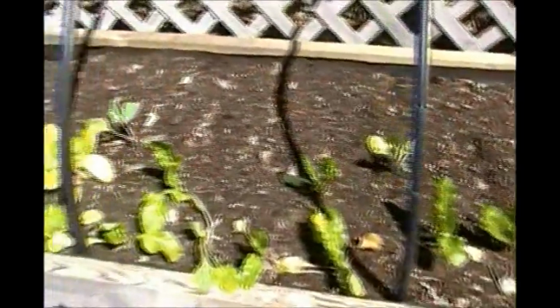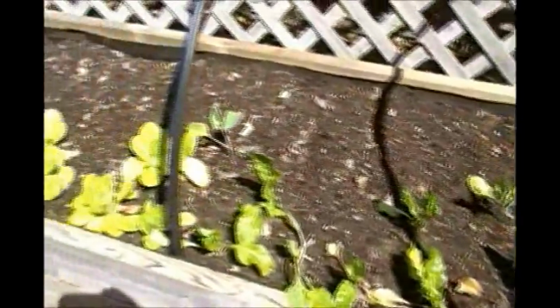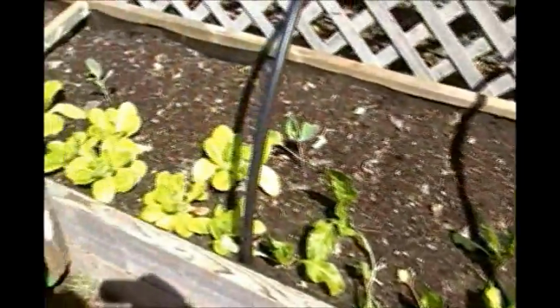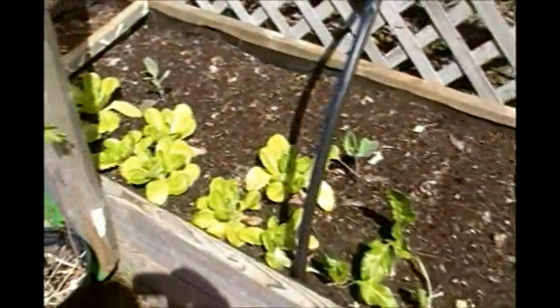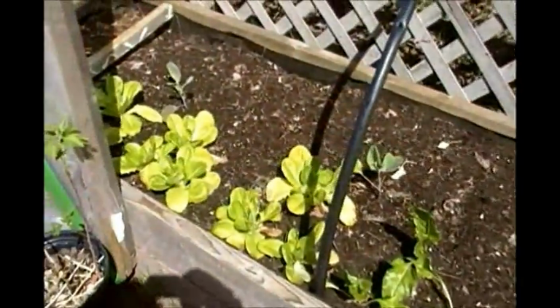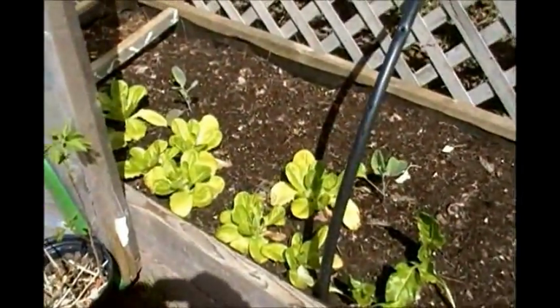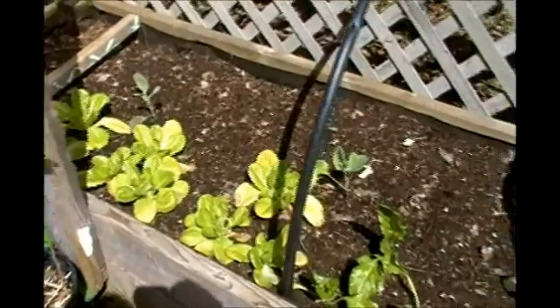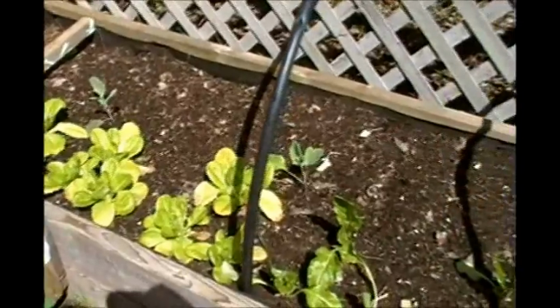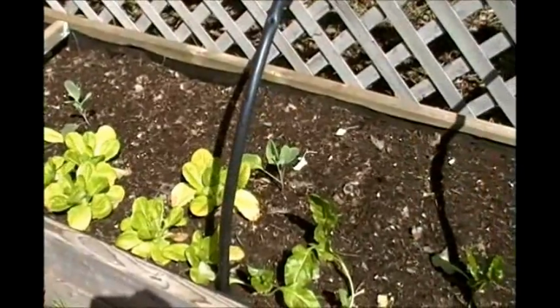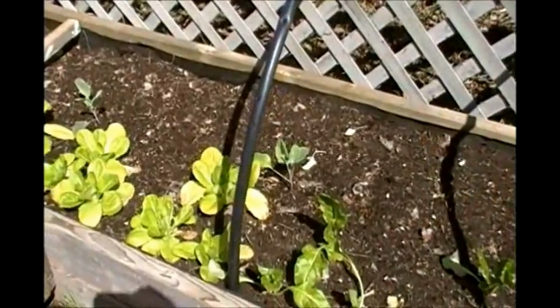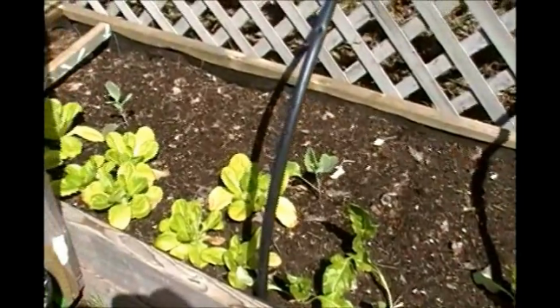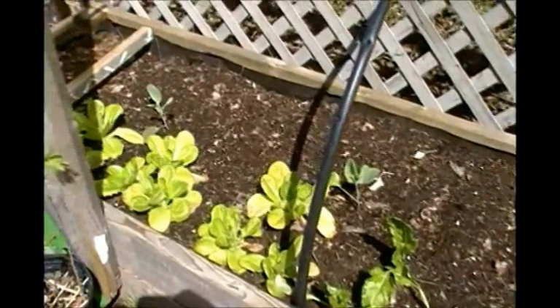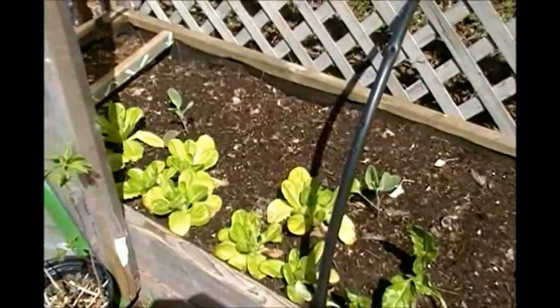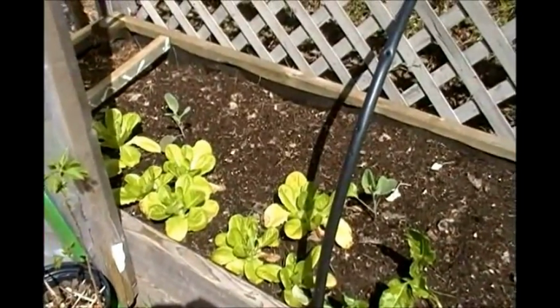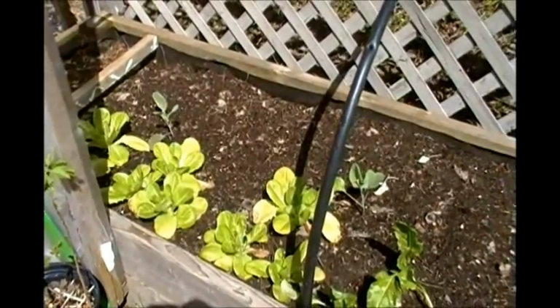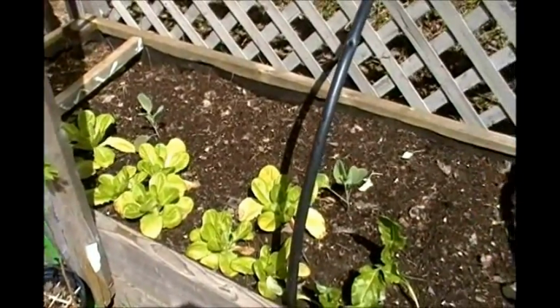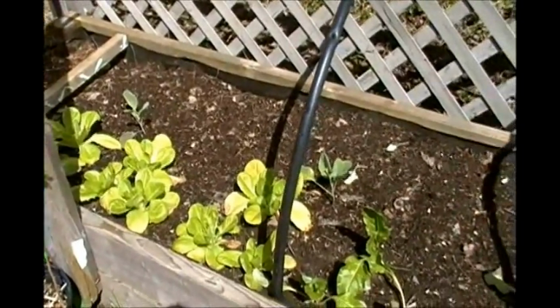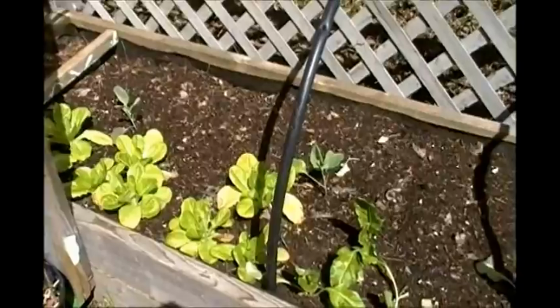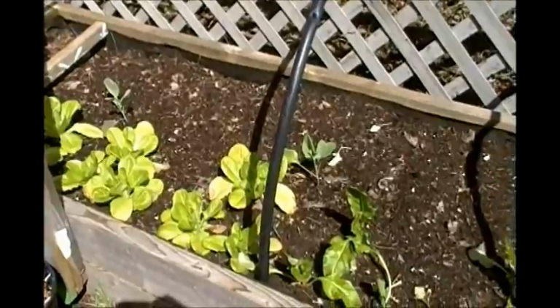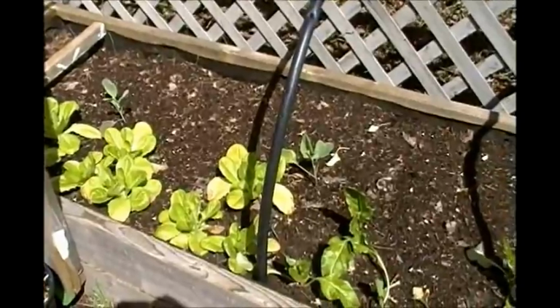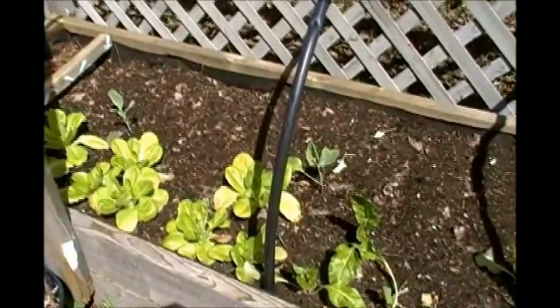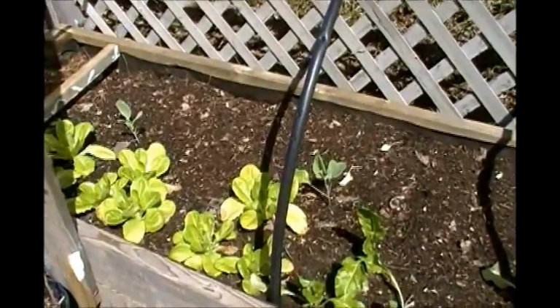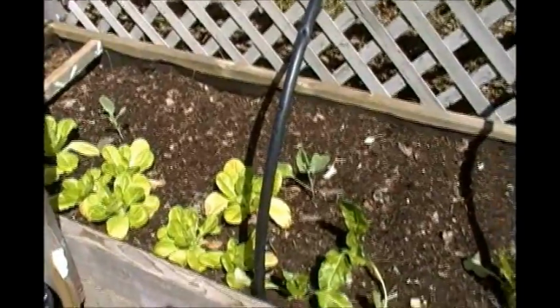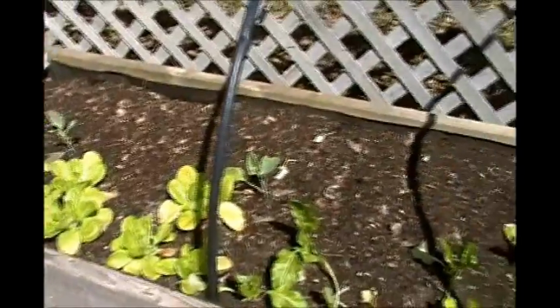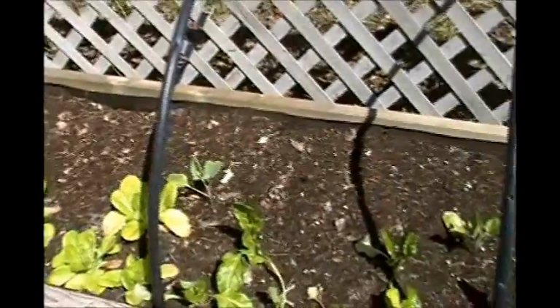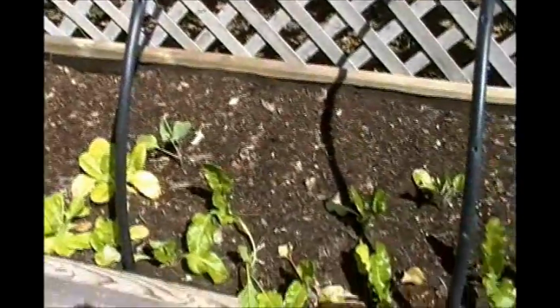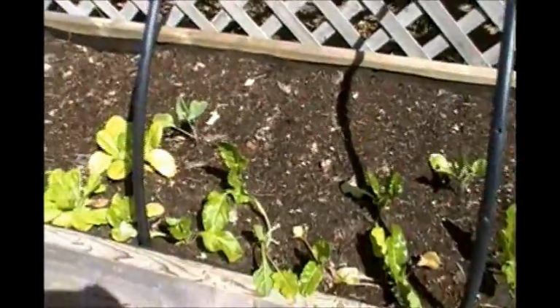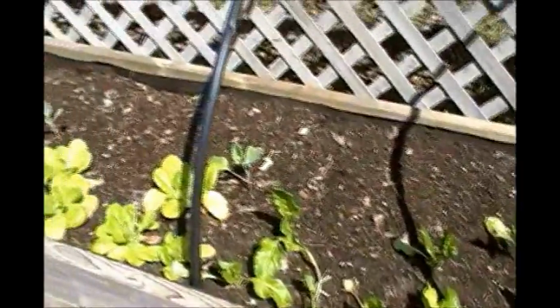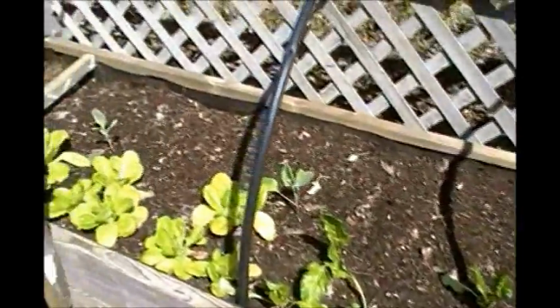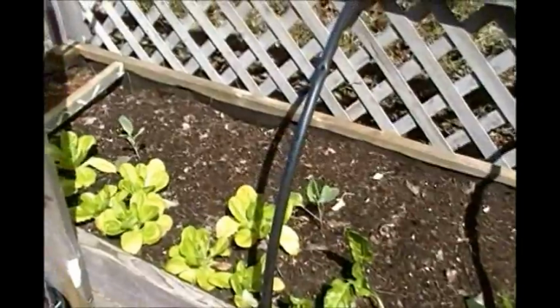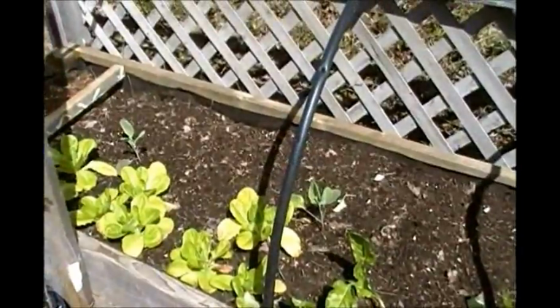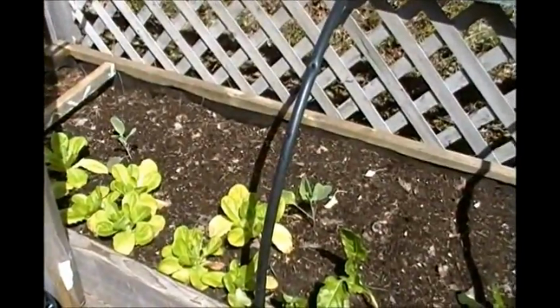The lettuce leaves are a little bit on the yellow side. I'm not really too sure what's up with that — I'm just wondering if it's maybe from the extreme heat and now that it's gotten colder. Maybe we'll just give them some feed and see if that helps out any.